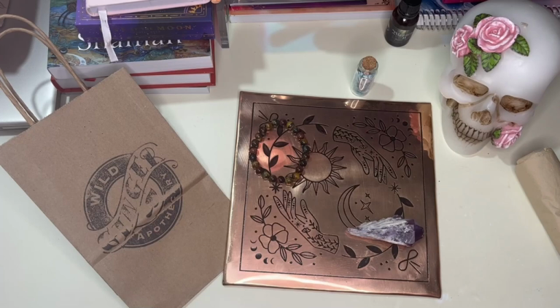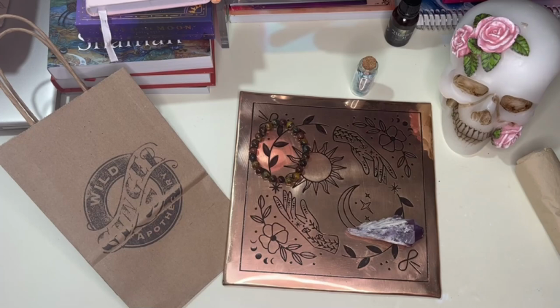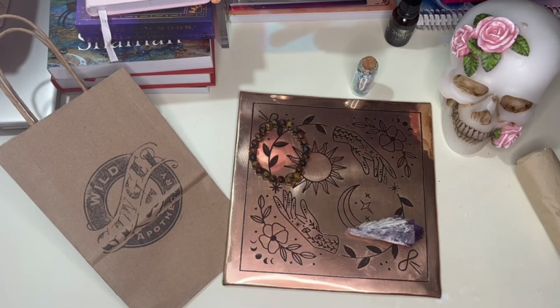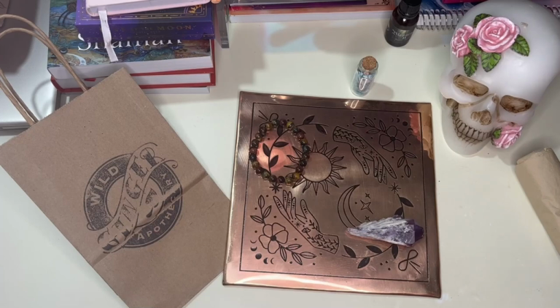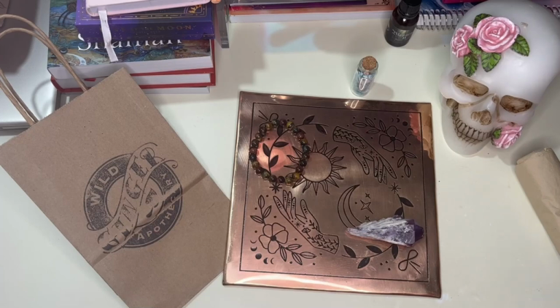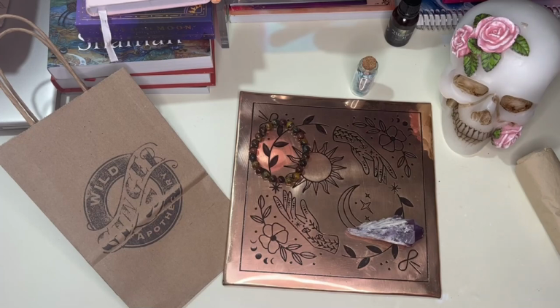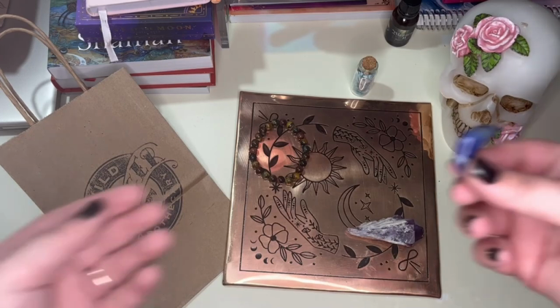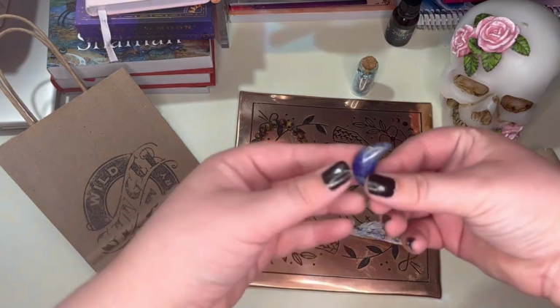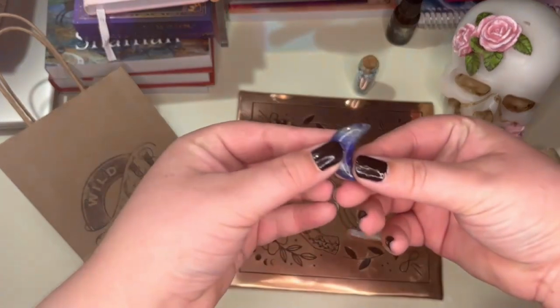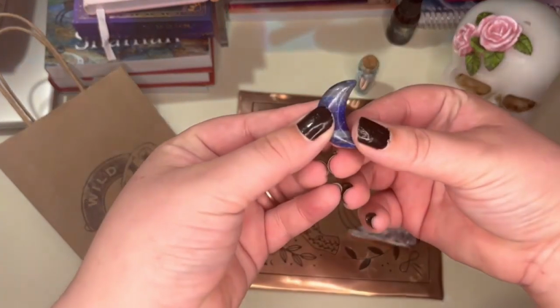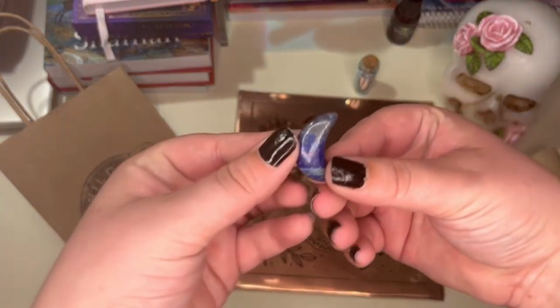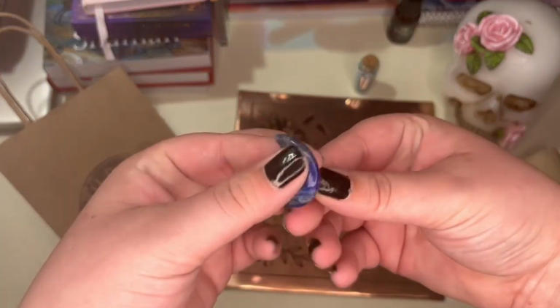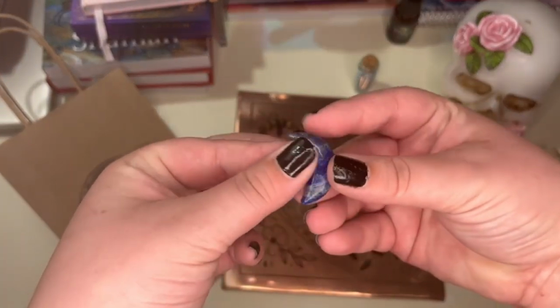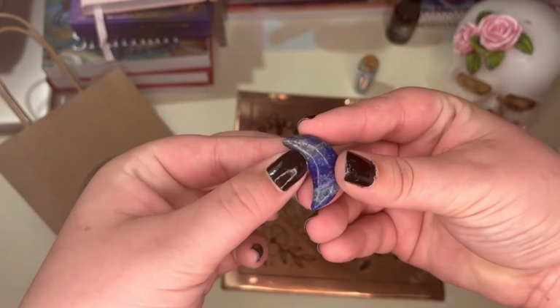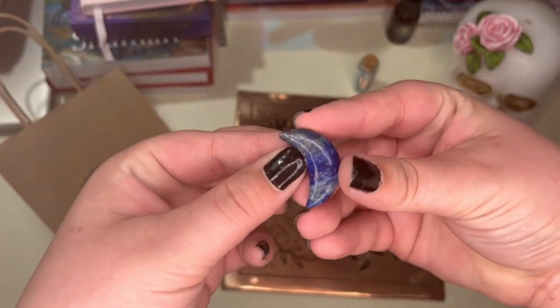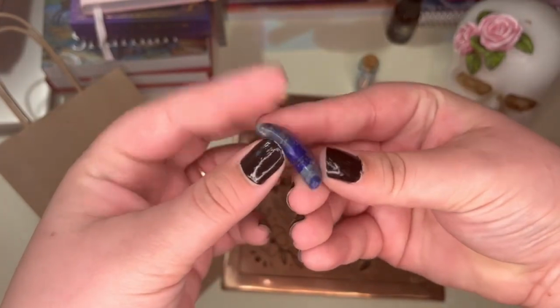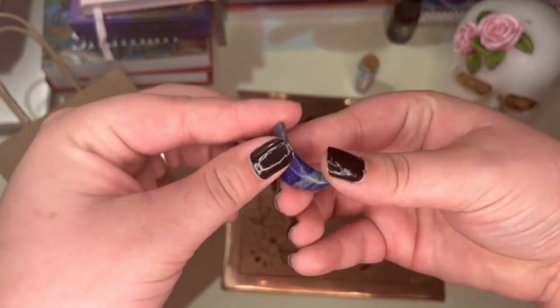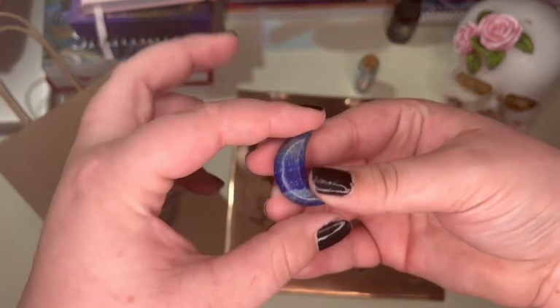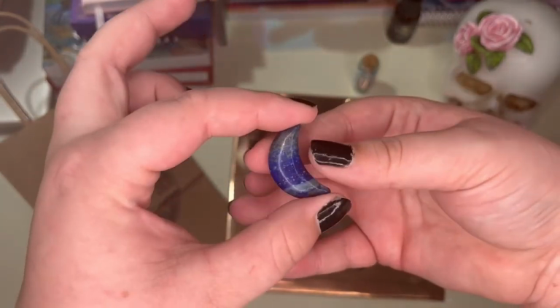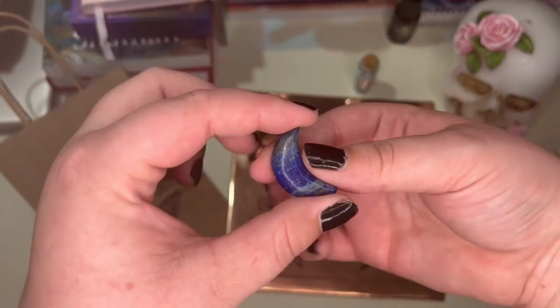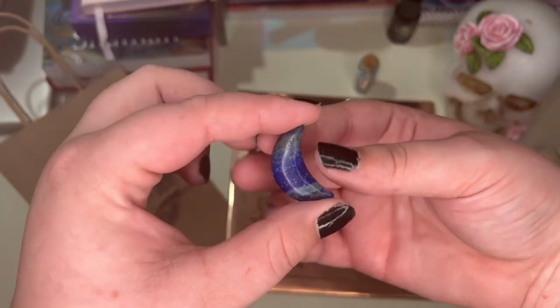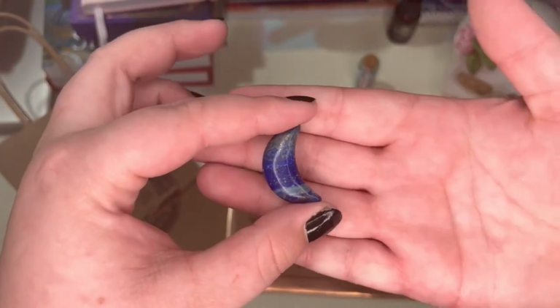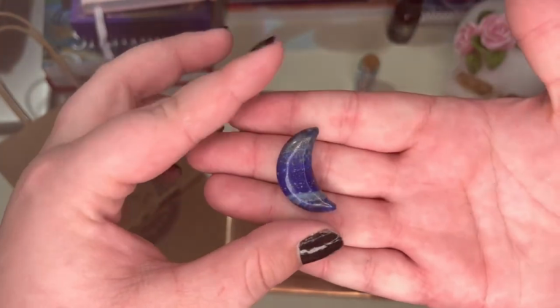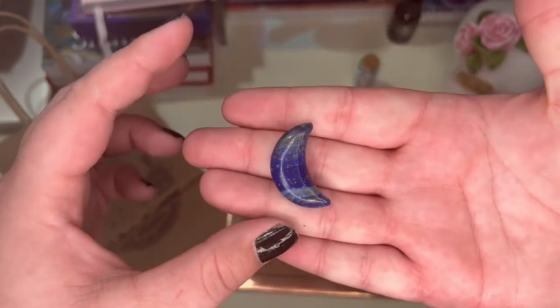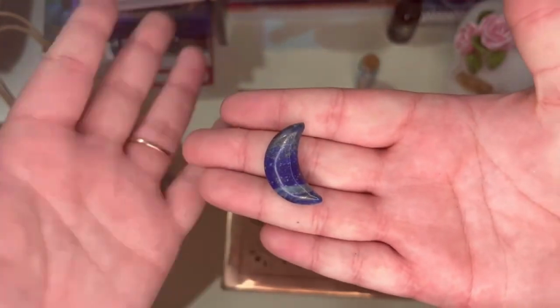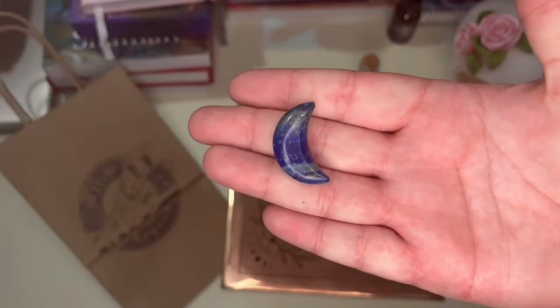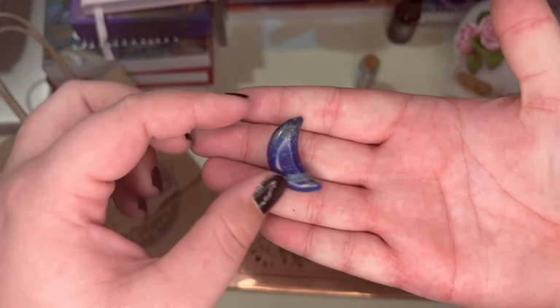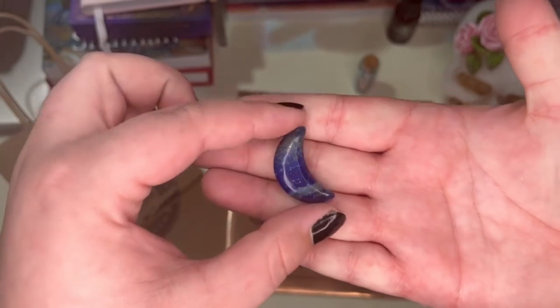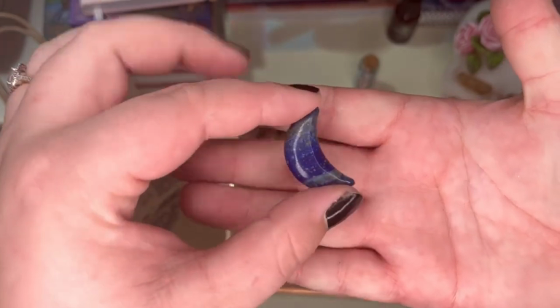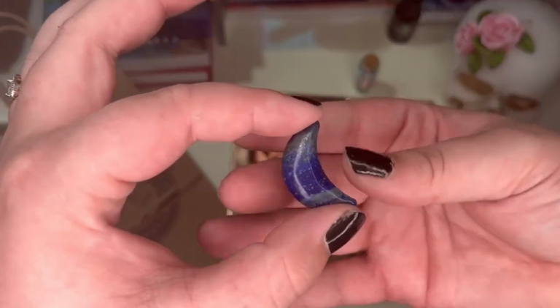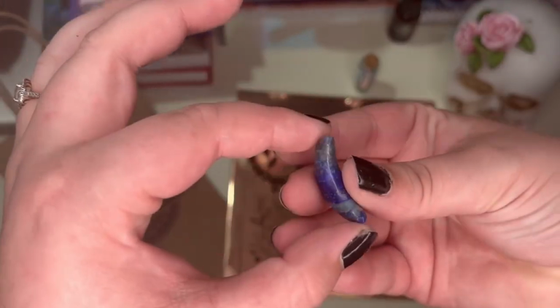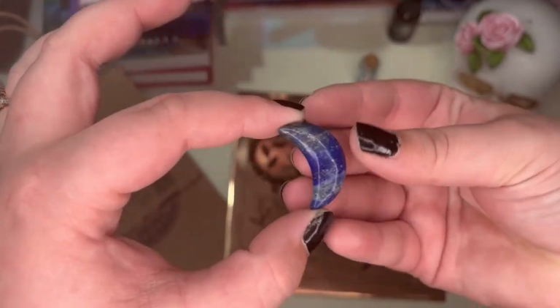The last thing I picked up was this little lapis moon. It was like the last thing I really needed, but I just couldn't put it back, so I got it.